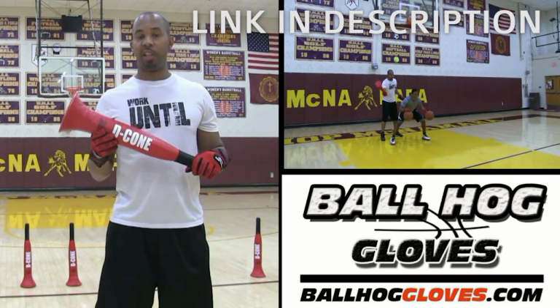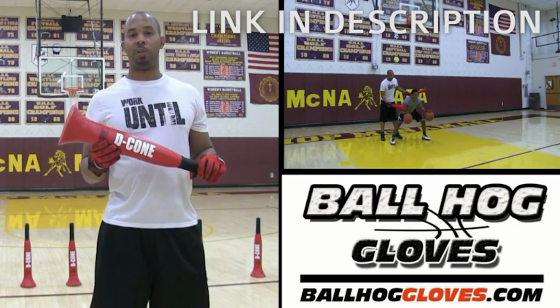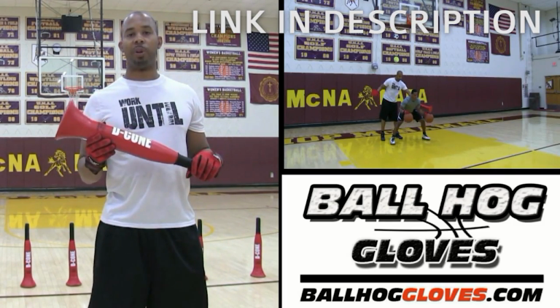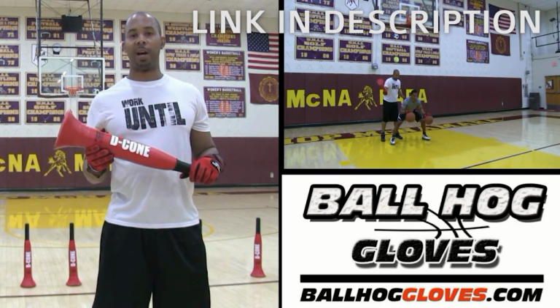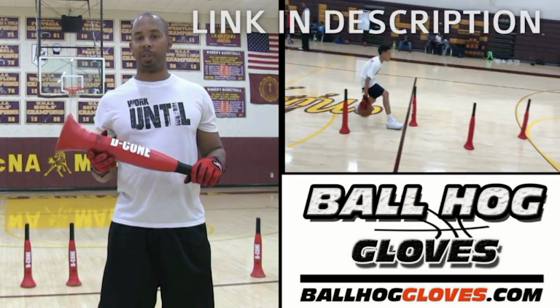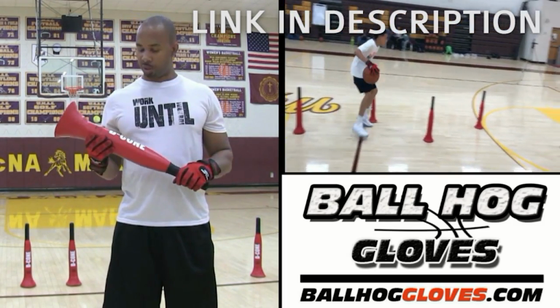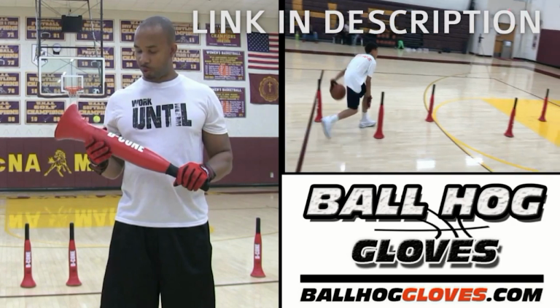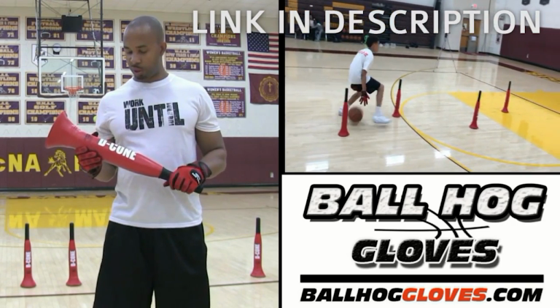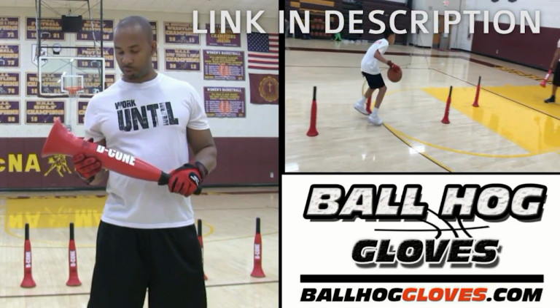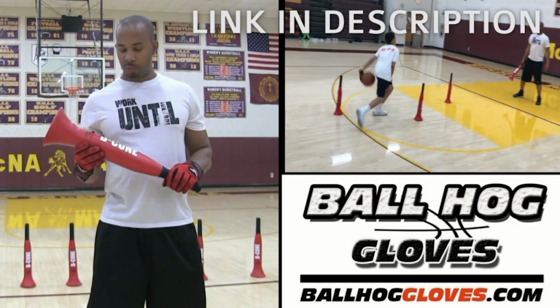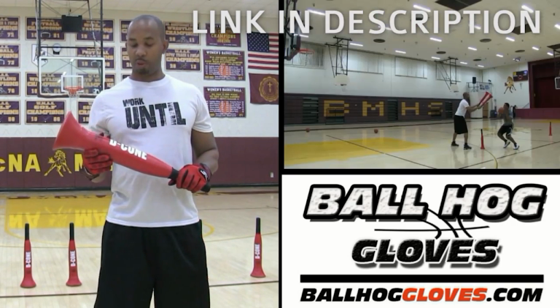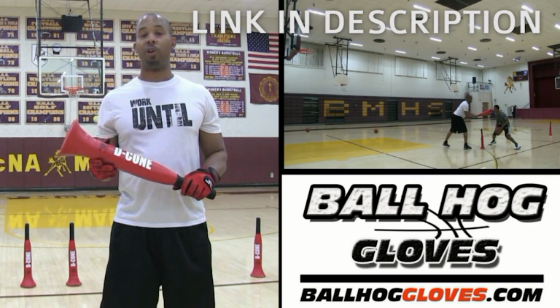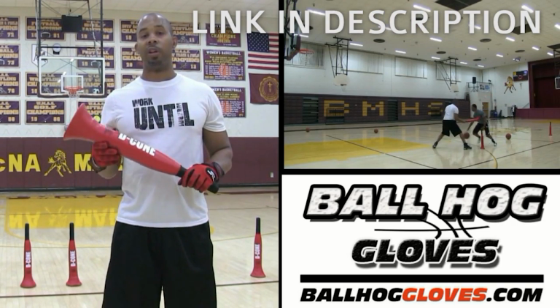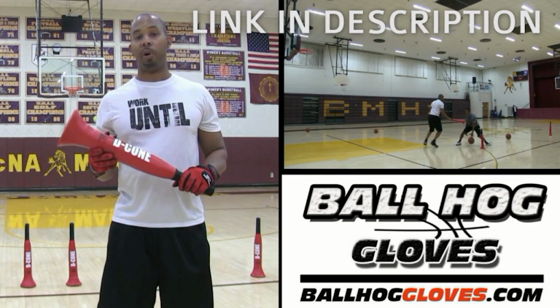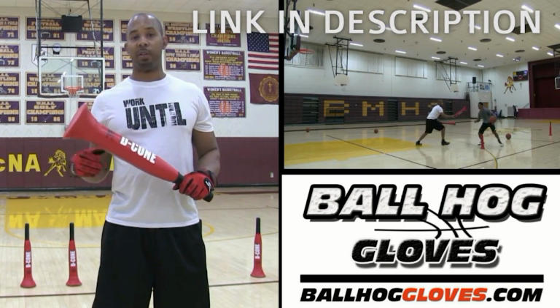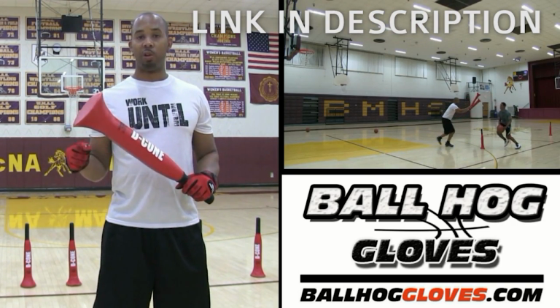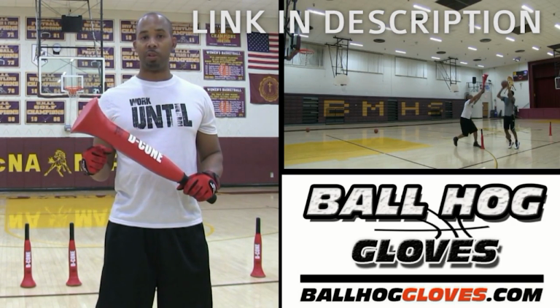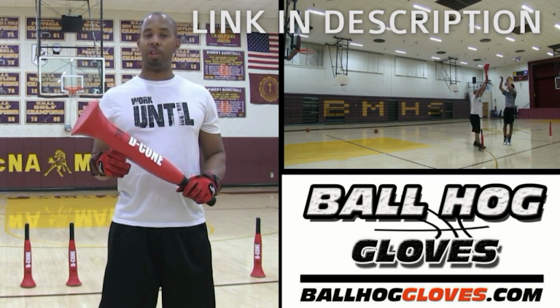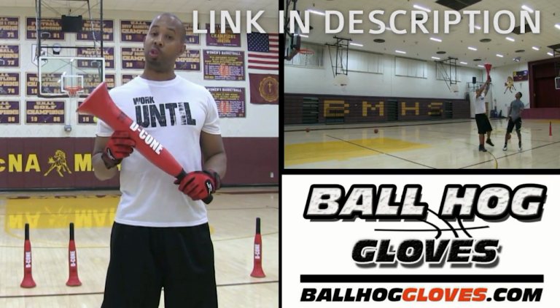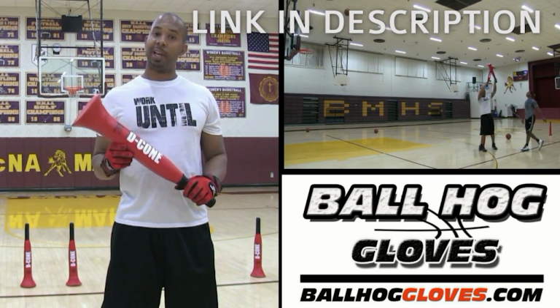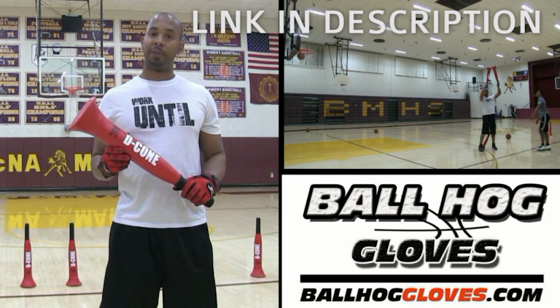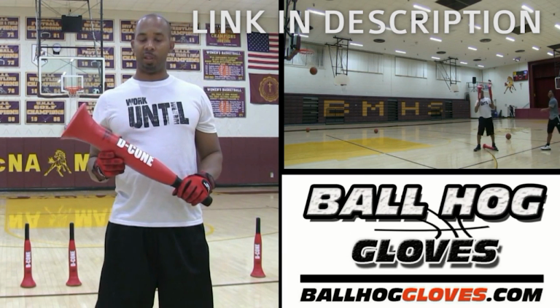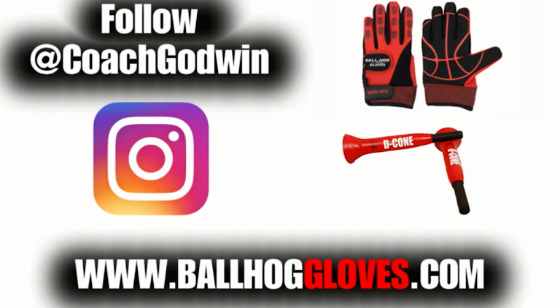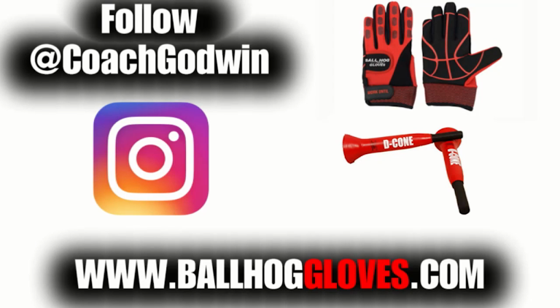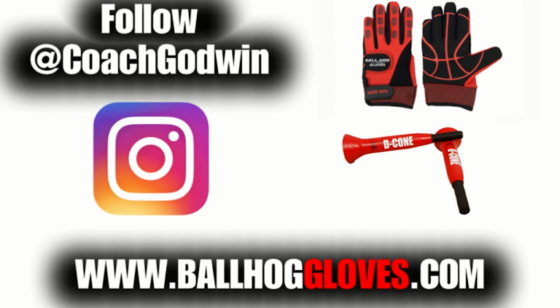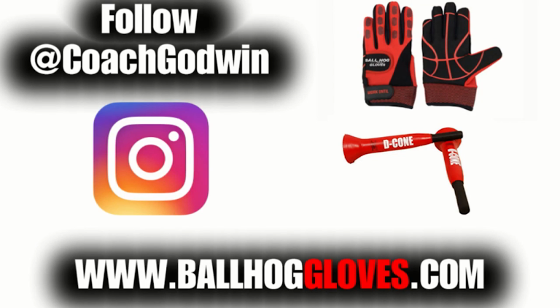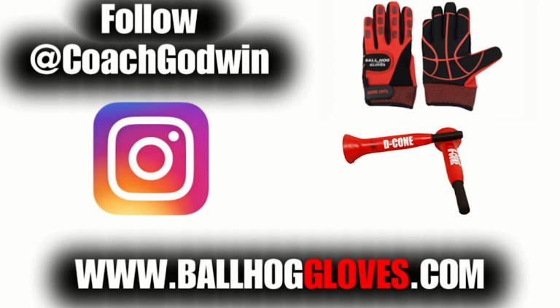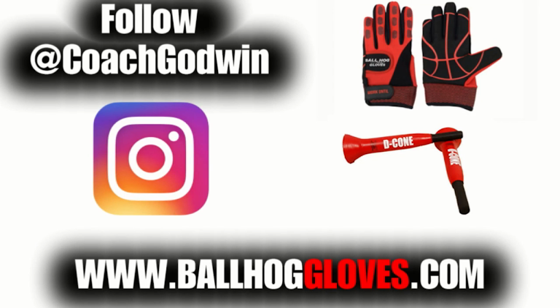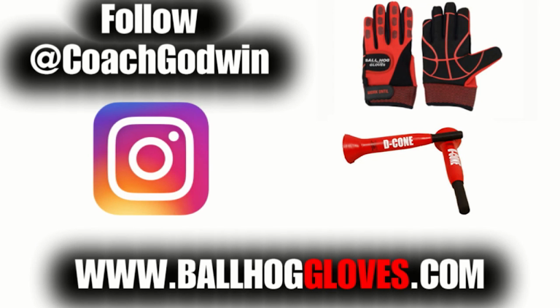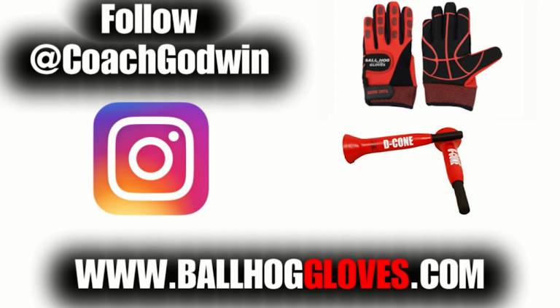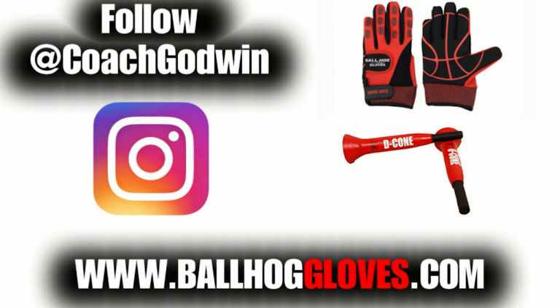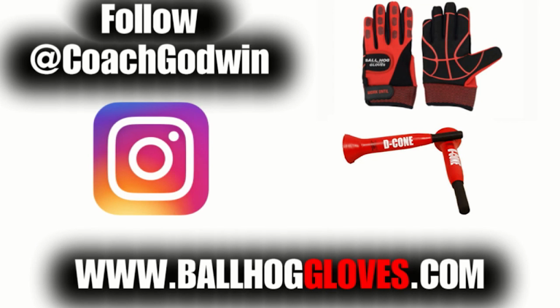The D-cone is the perfect complement to the Ball Hall Gloves, whether you want to work on your ball handling with cone drills or shooting with a hand in the face. For drills, follow Coach Godwin on Instagram and go to BallHallGloves.com.